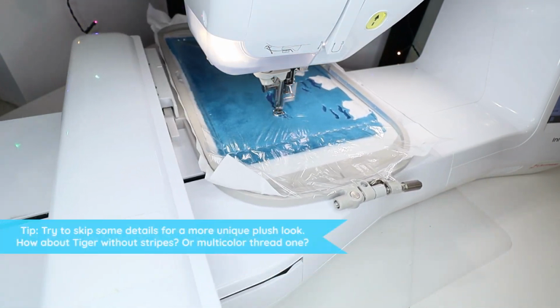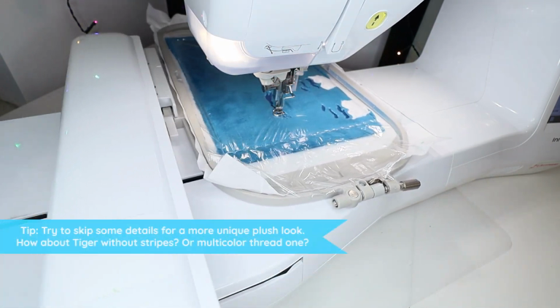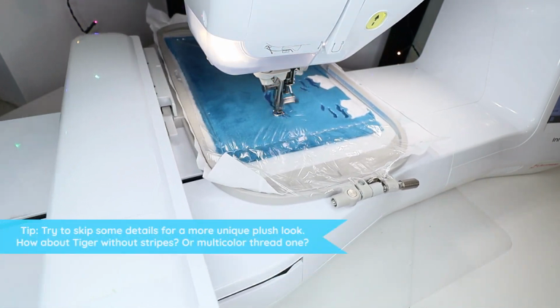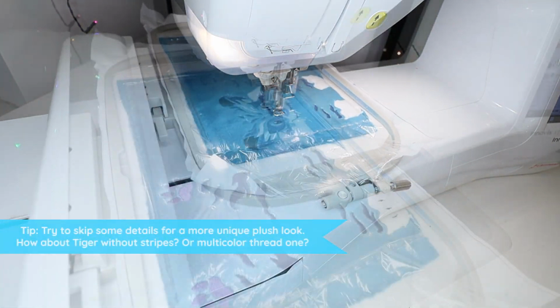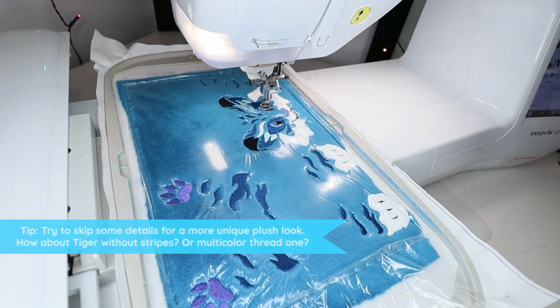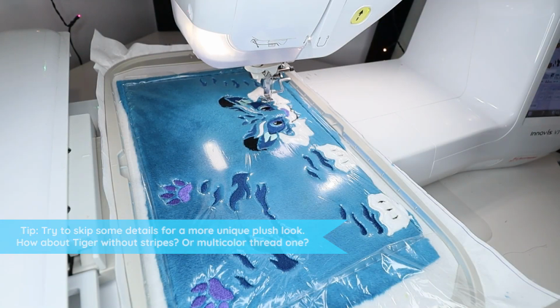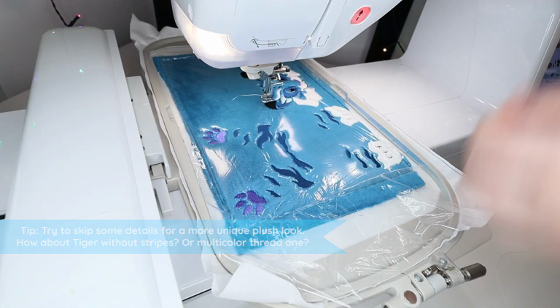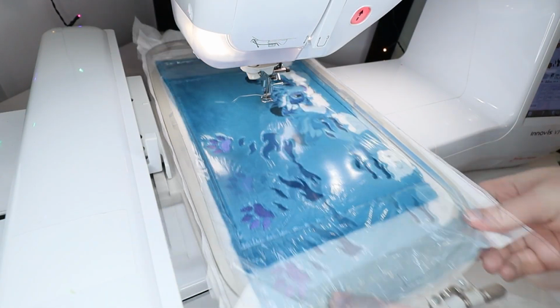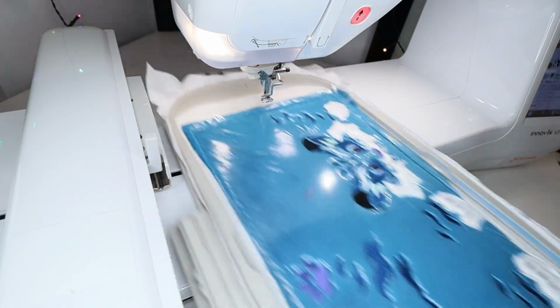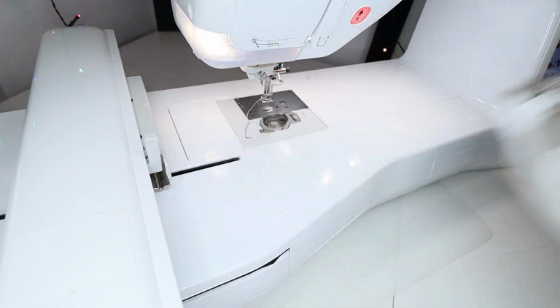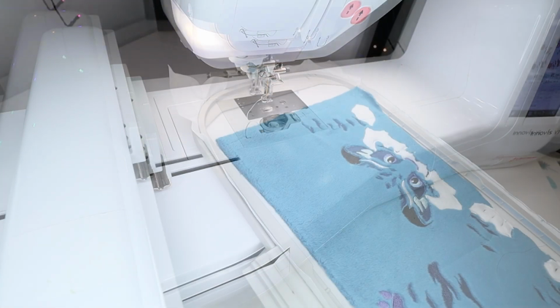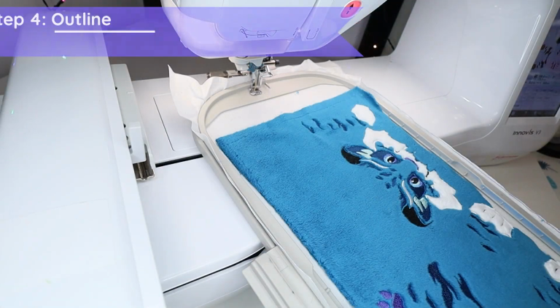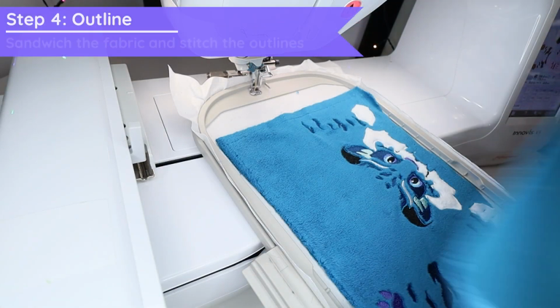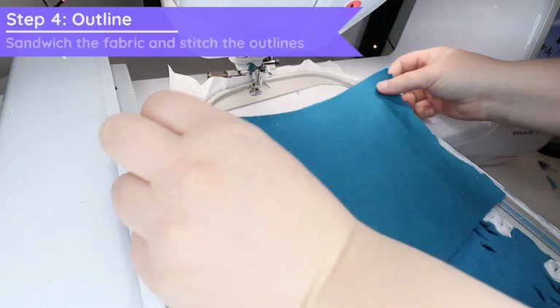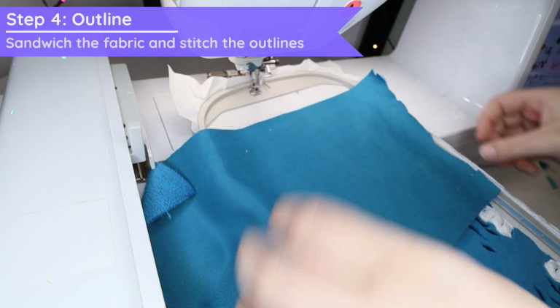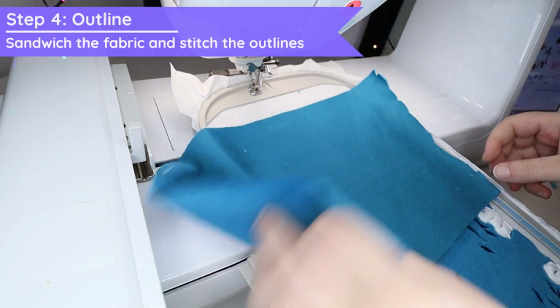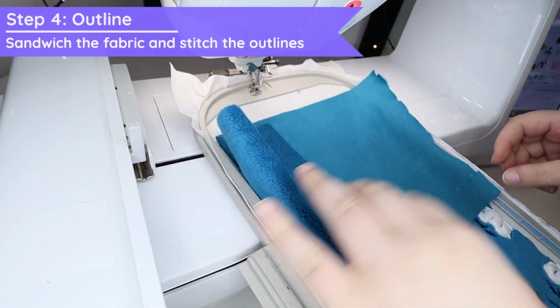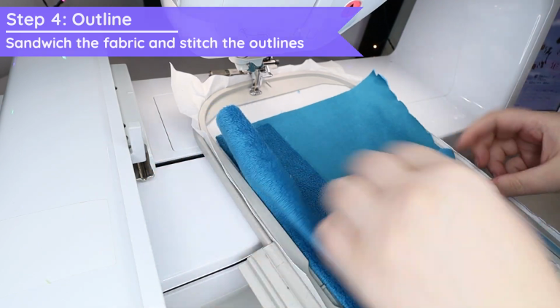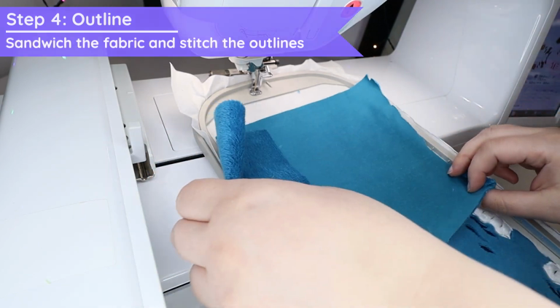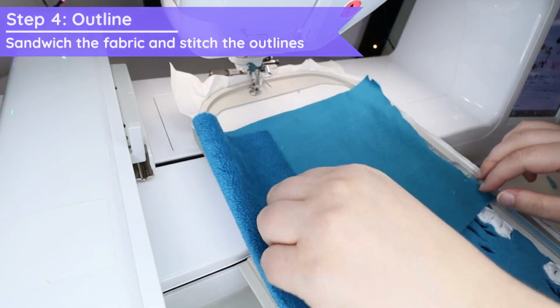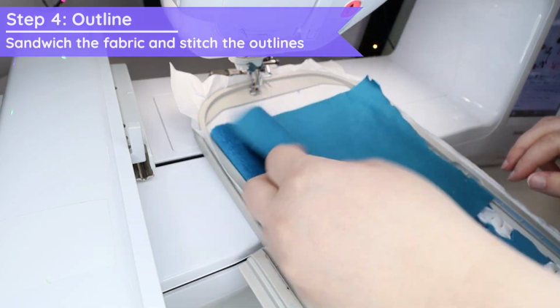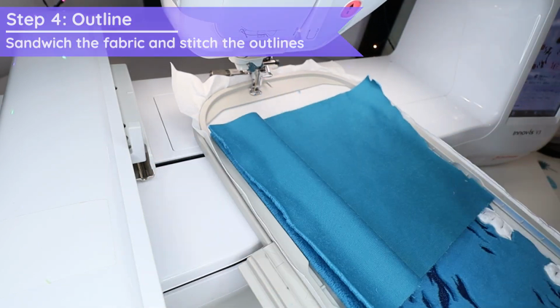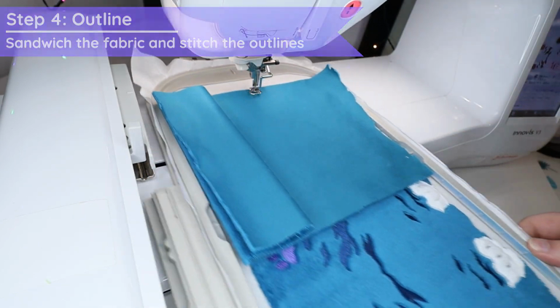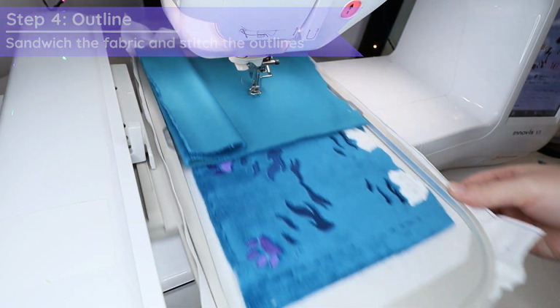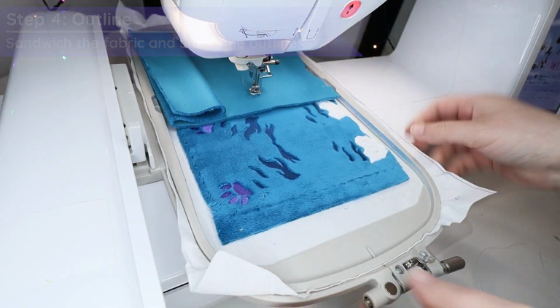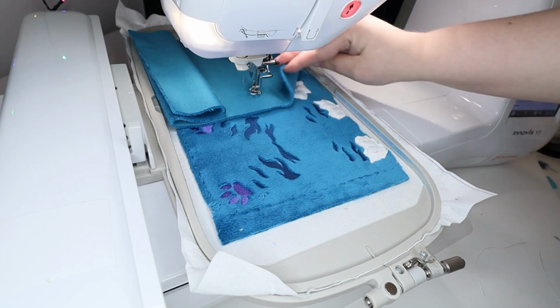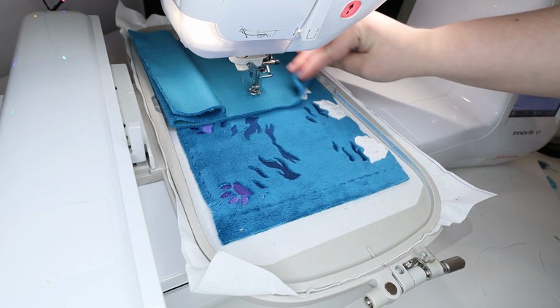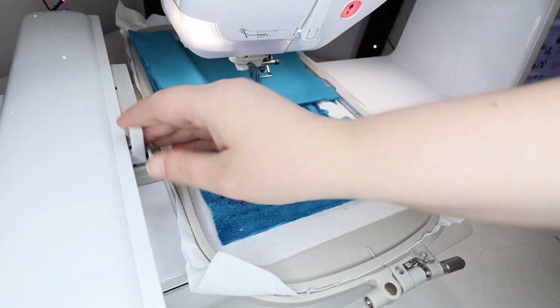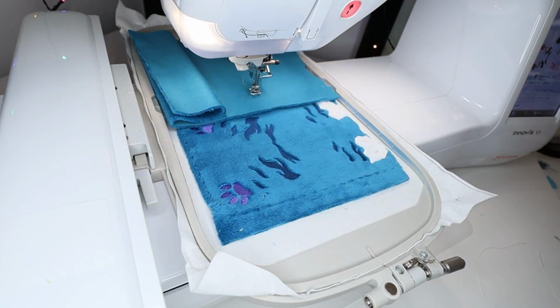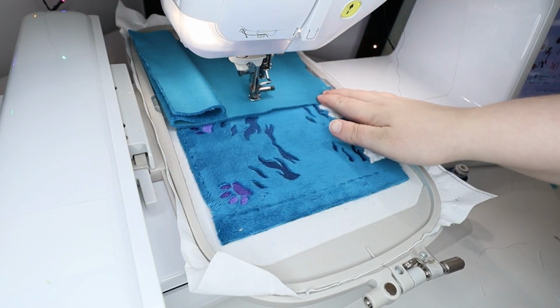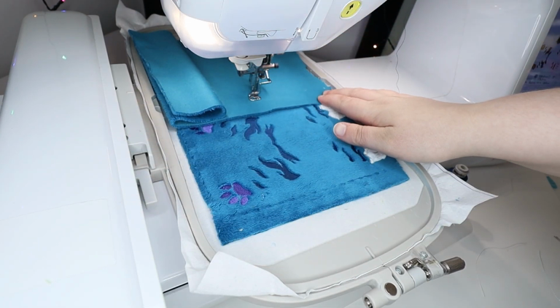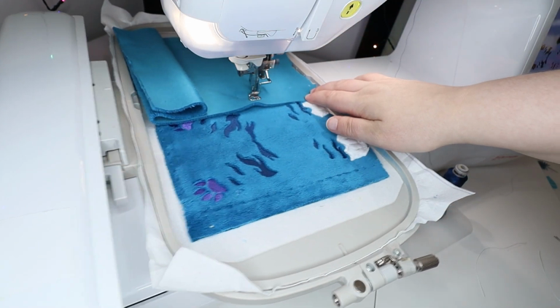Embroidery is all done and what is left is the outline. Now we can remove the top stabilizer. Make sure the fabric or stabilizer of the hooping does not move. Put a piece of fabric with good side down to make a nice sandwich, then let the outline of the head stitch.